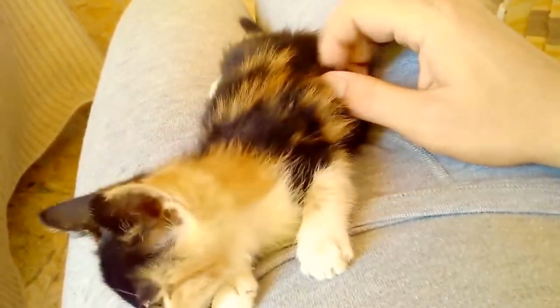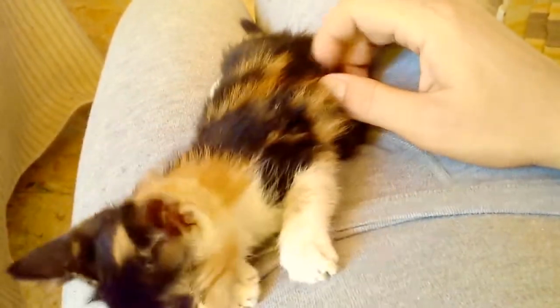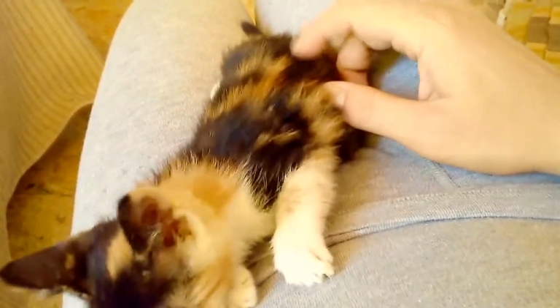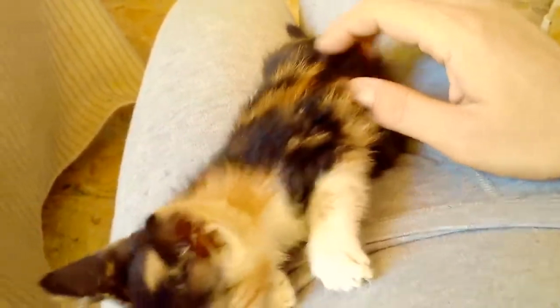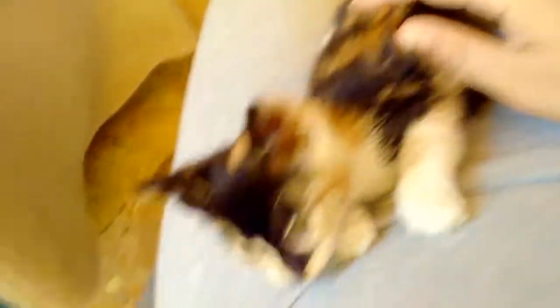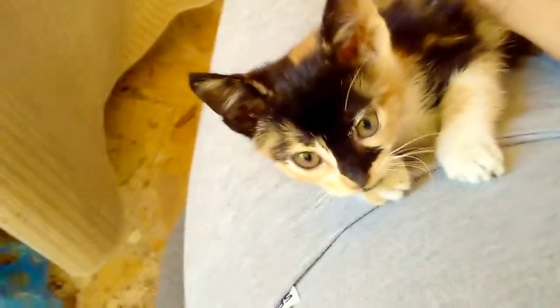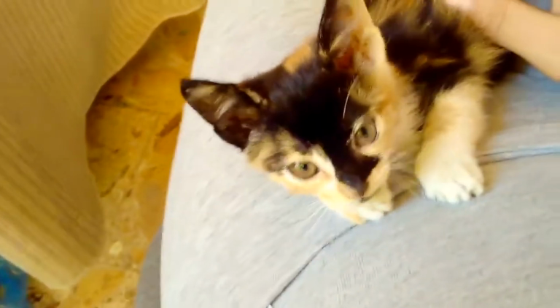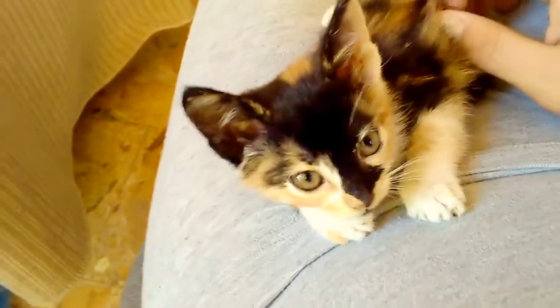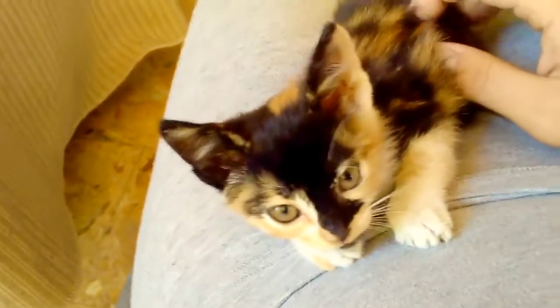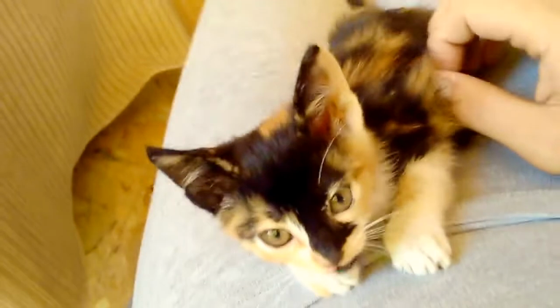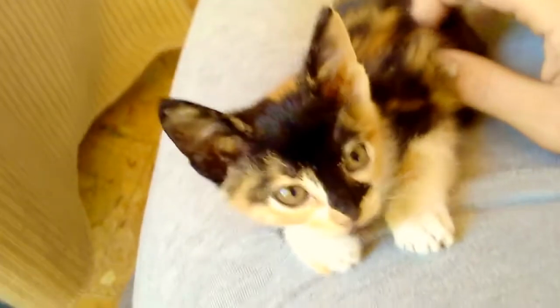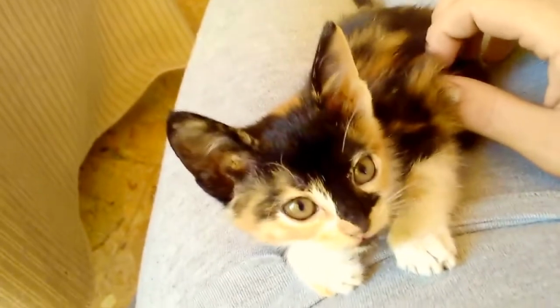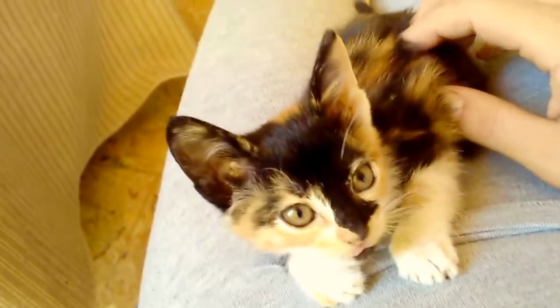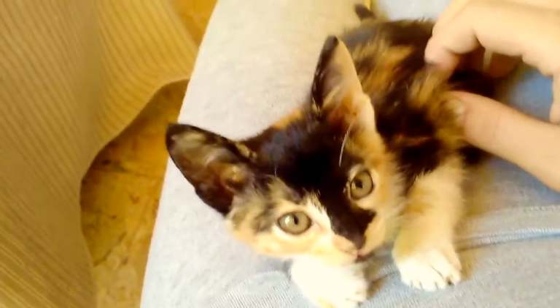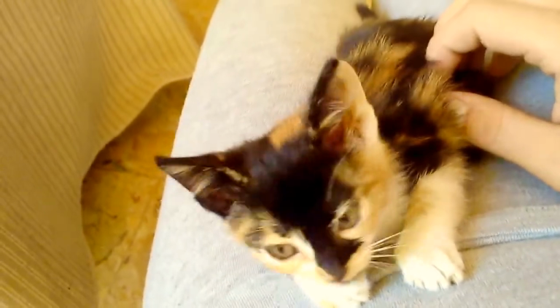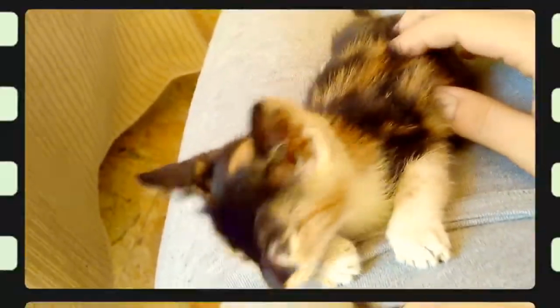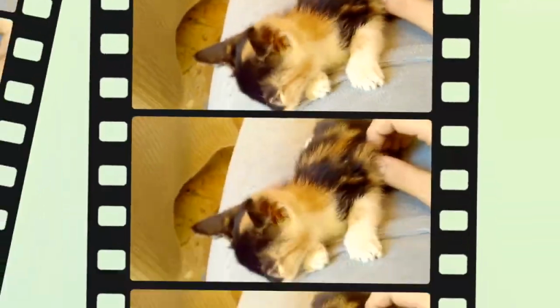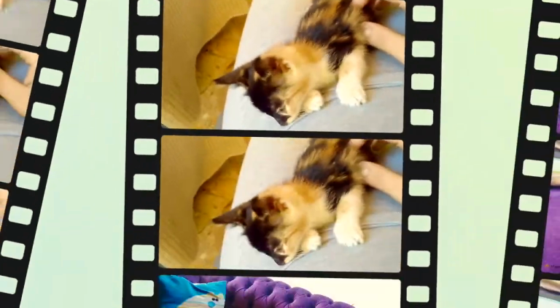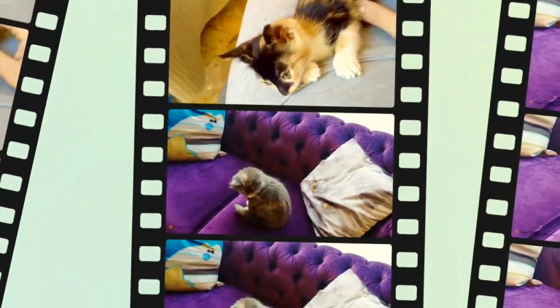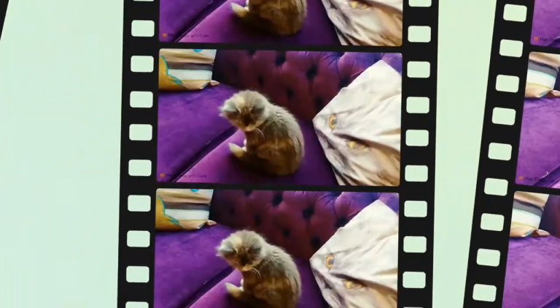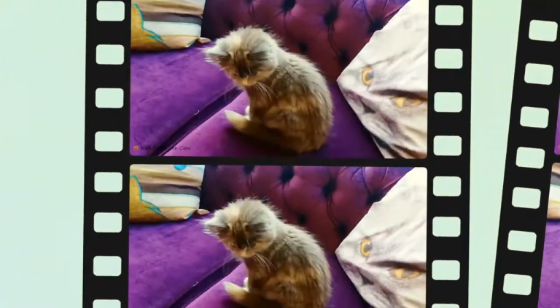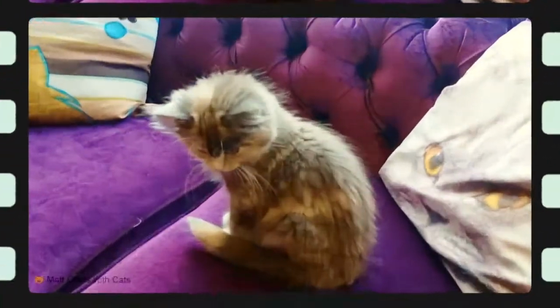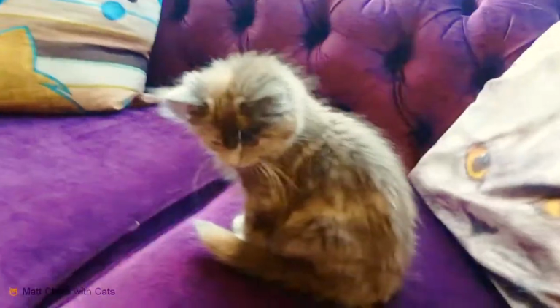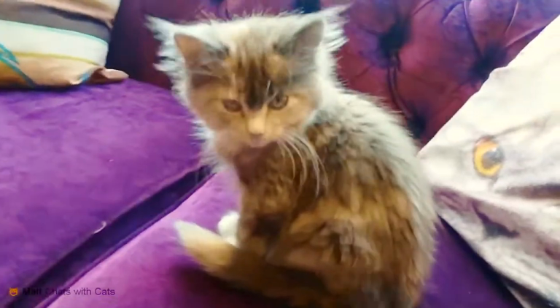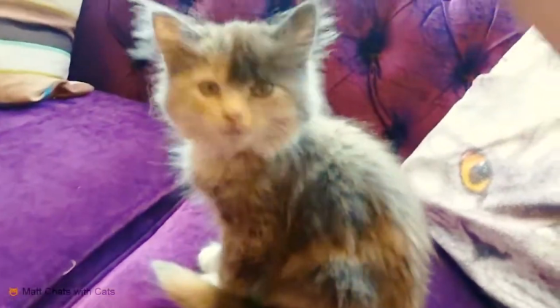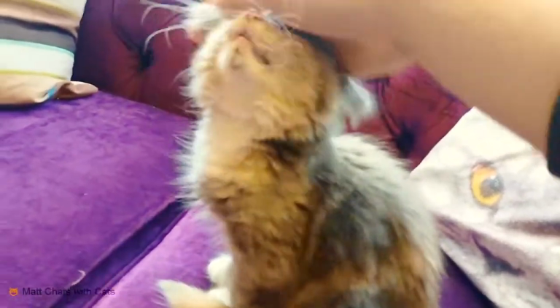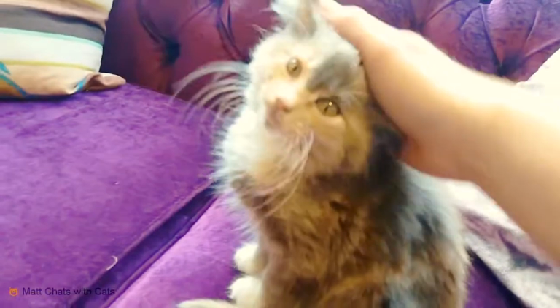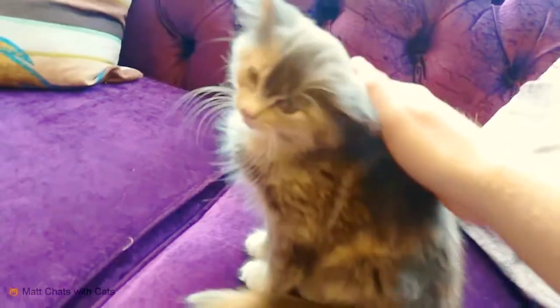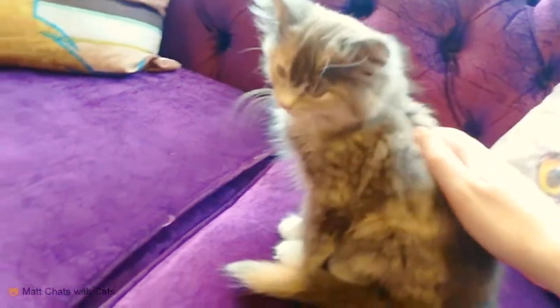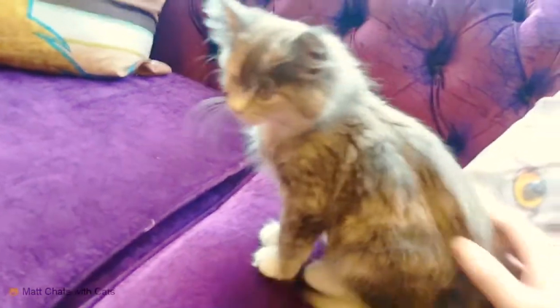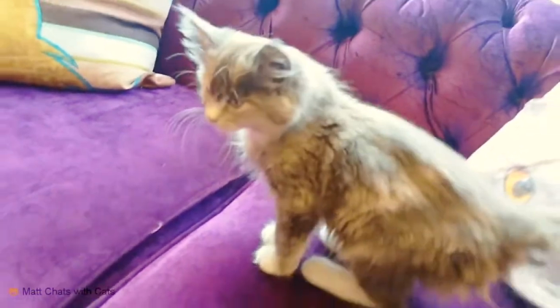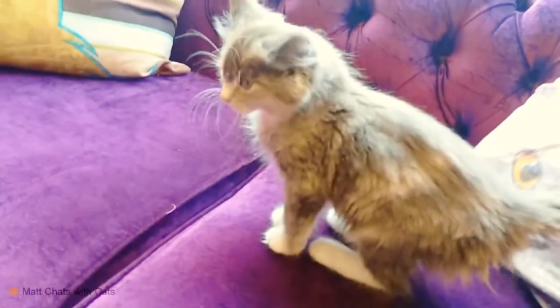Most tortoiseshell cats are female and males are extremely rare. Like calico cats, you'll find most tortoiseshell cats are female.